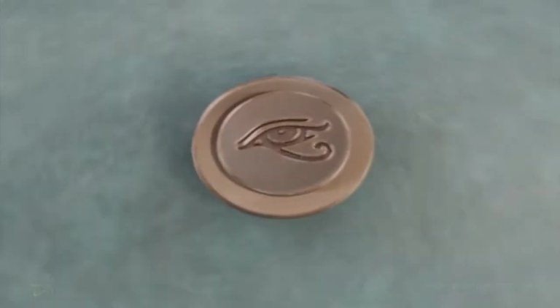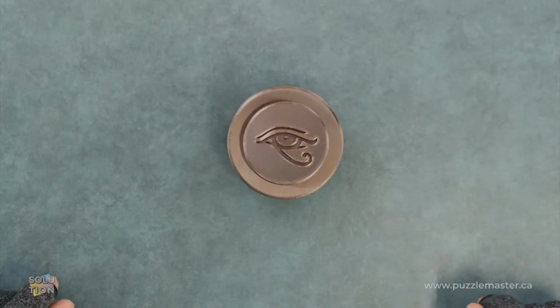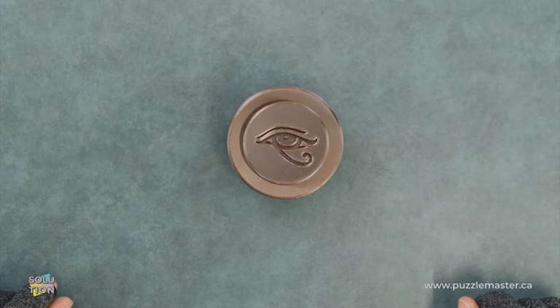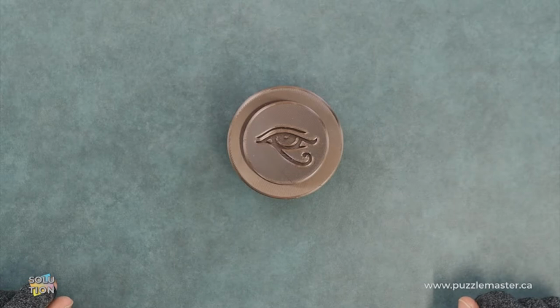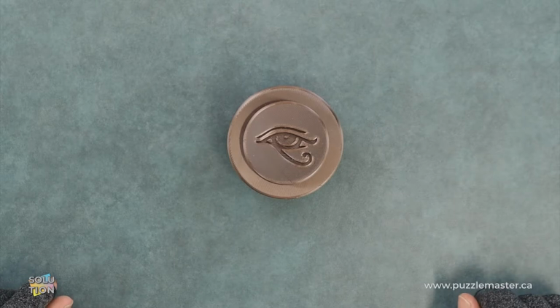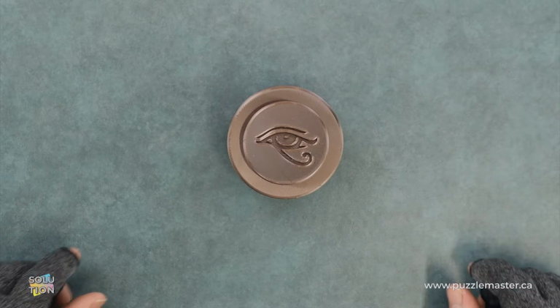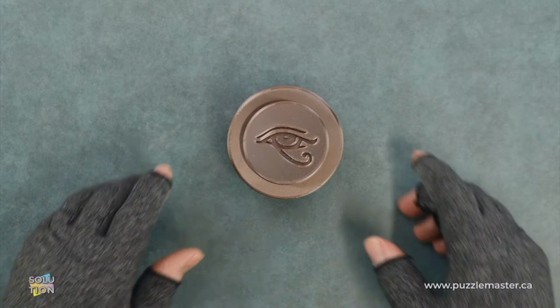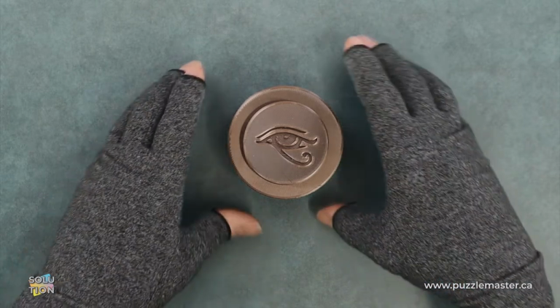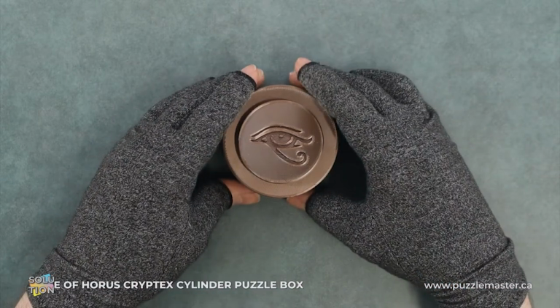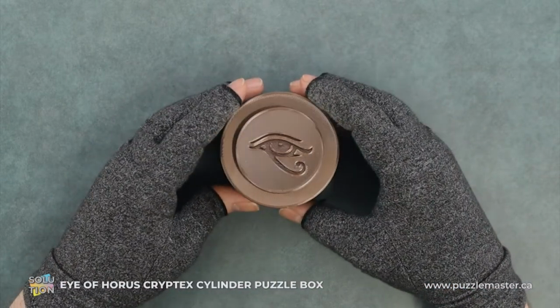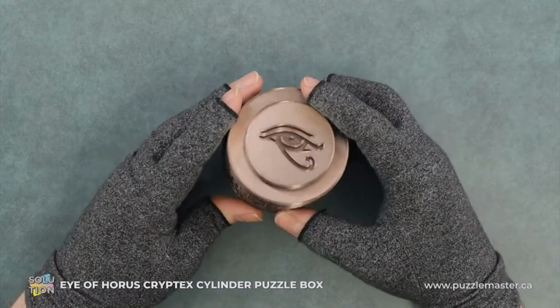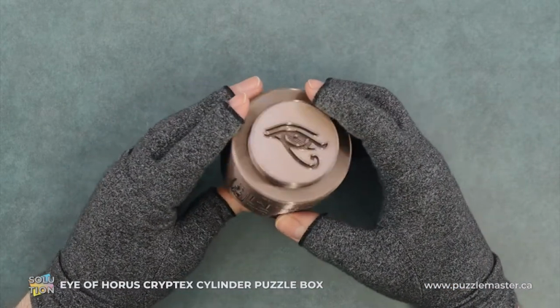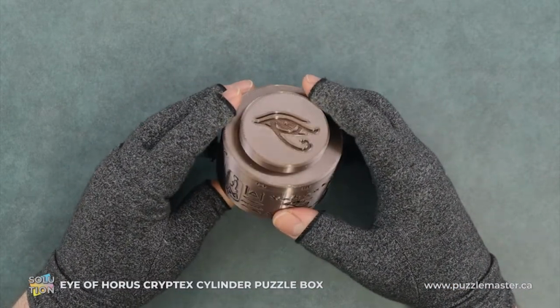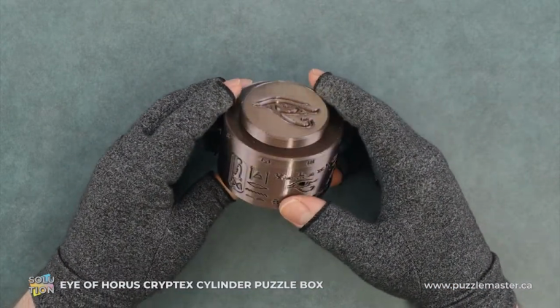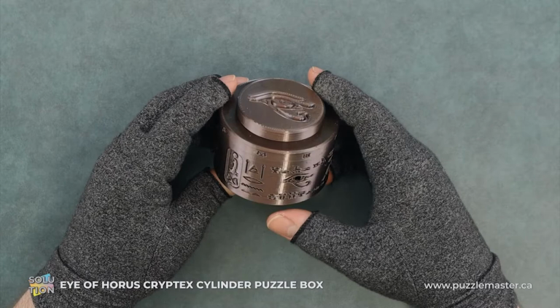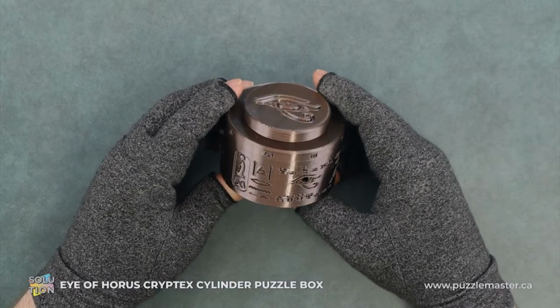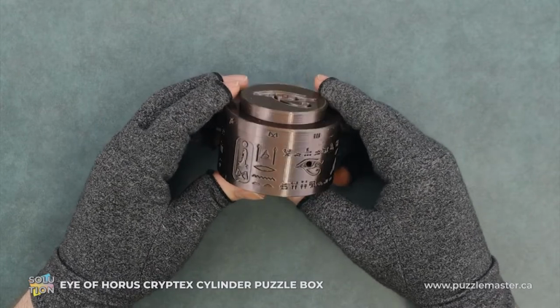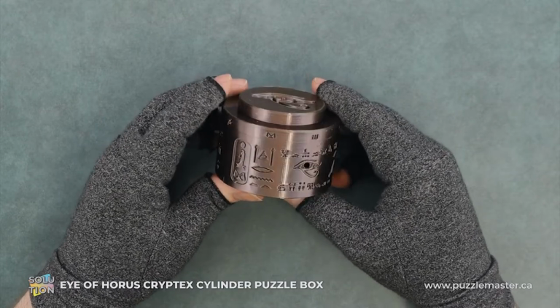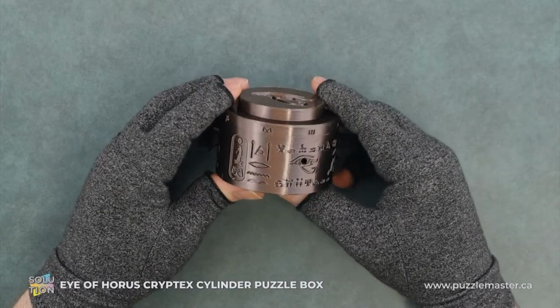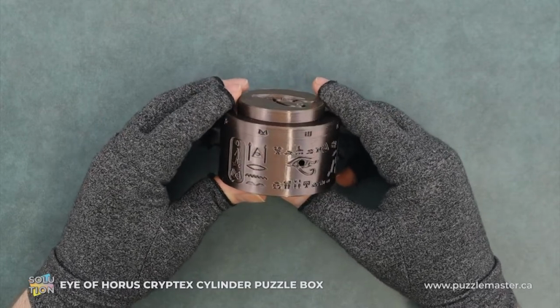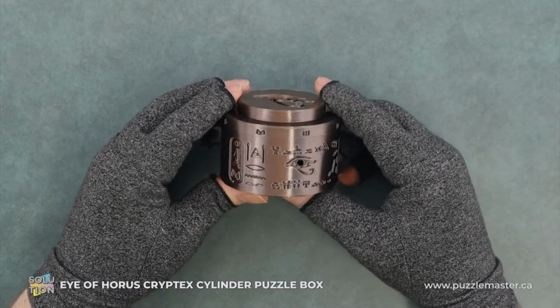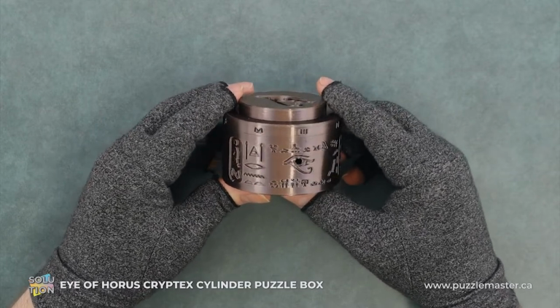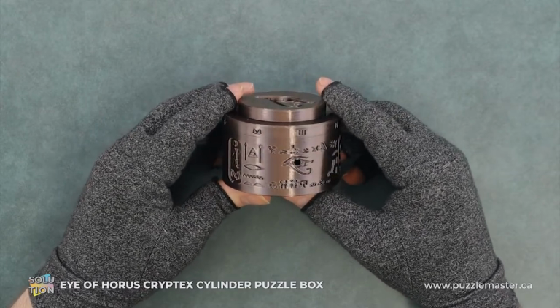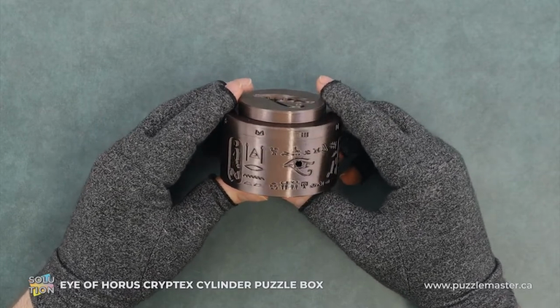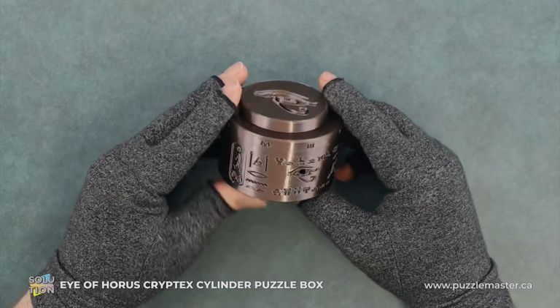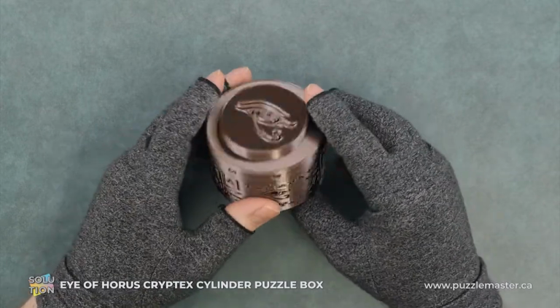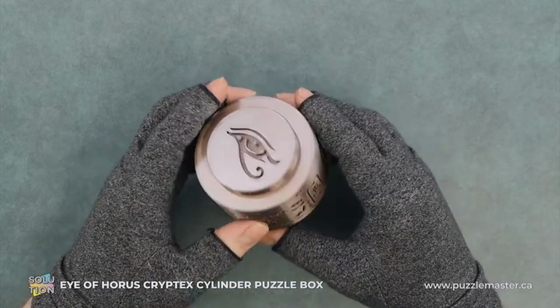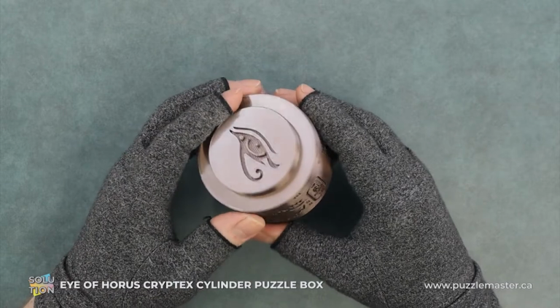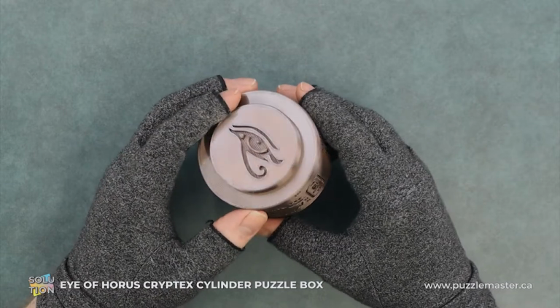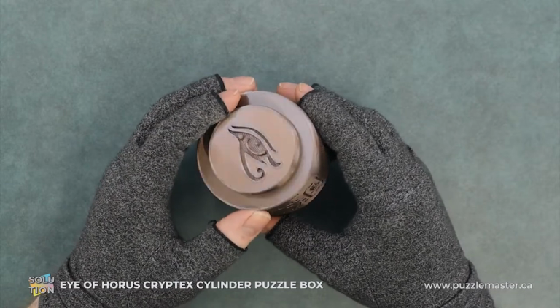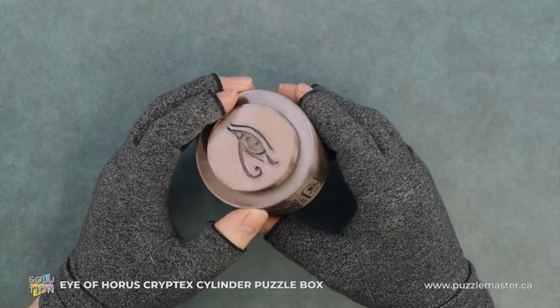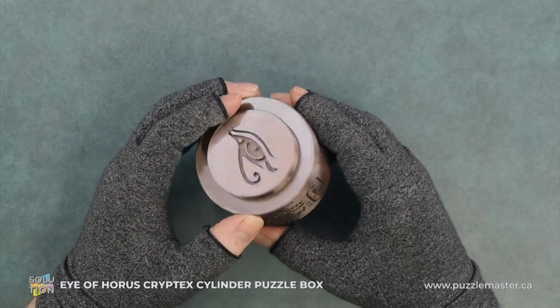Hey, it's Aaron. And today we'll be going through the solution for the Eye of Horus Cryptek Cylinder Puzzle Box. This puzzle is a level seven on the Puzzle Master difficulty scale. This puzzle and many others are available at puzzlemaster.ca.